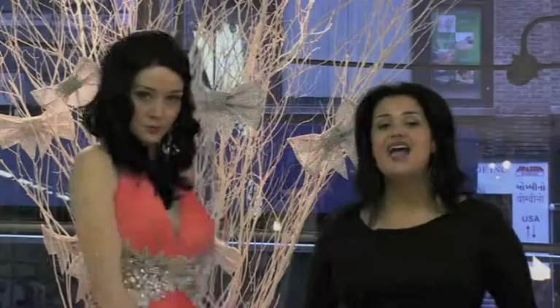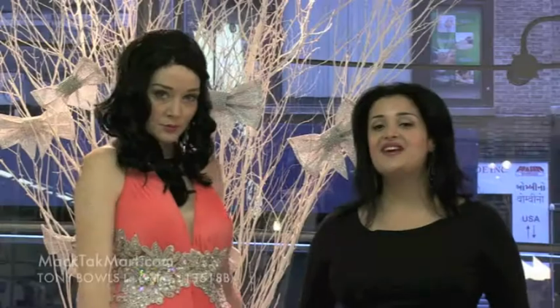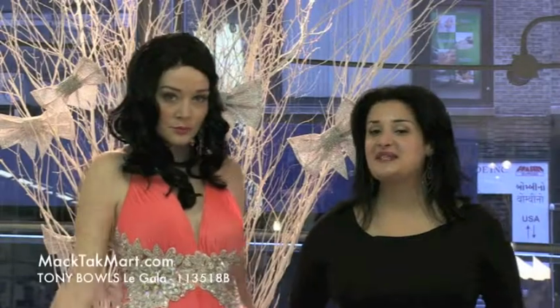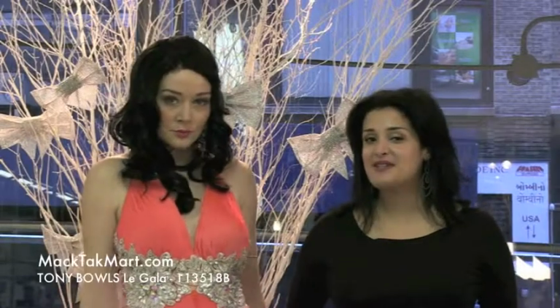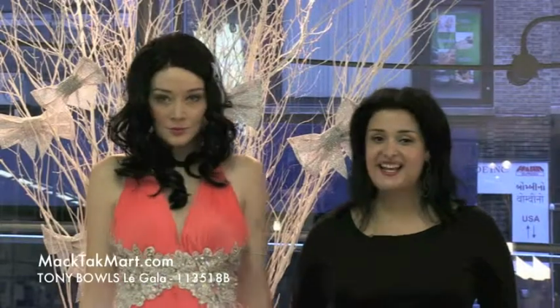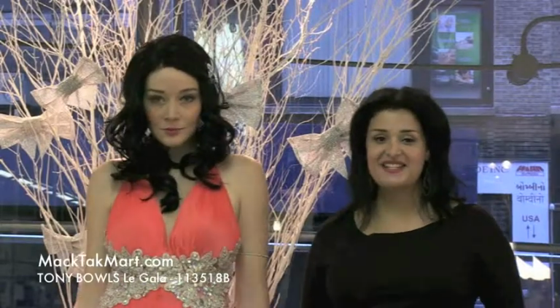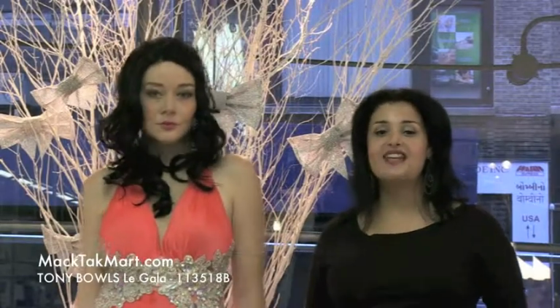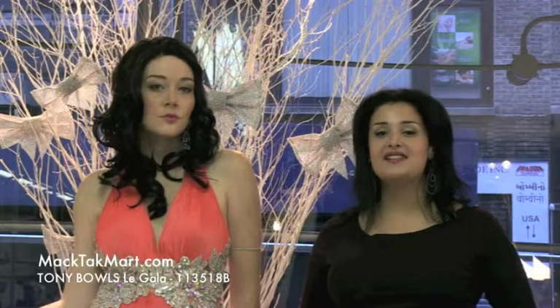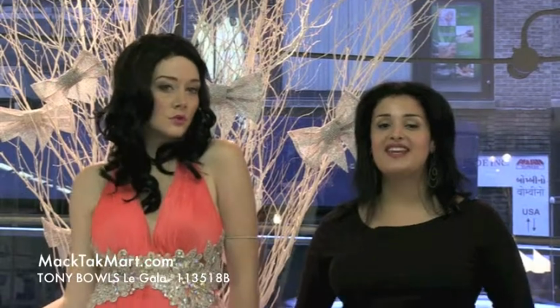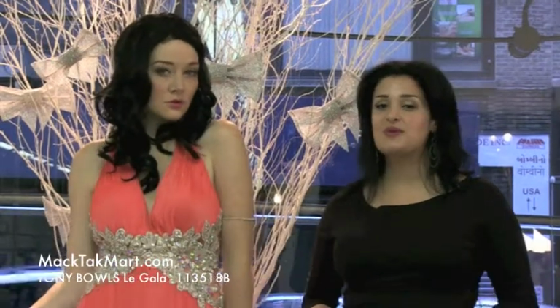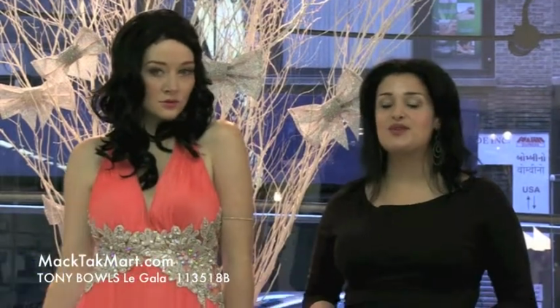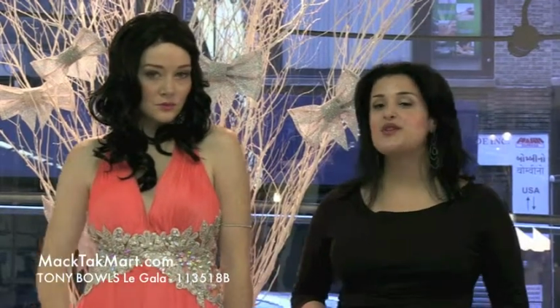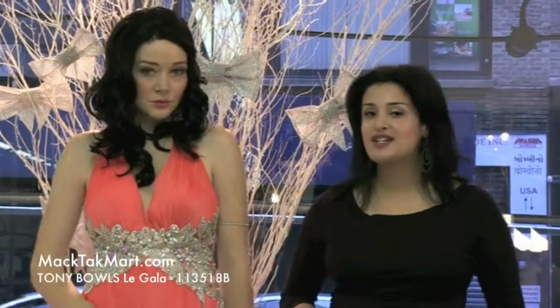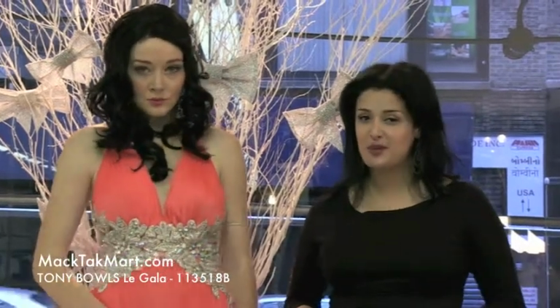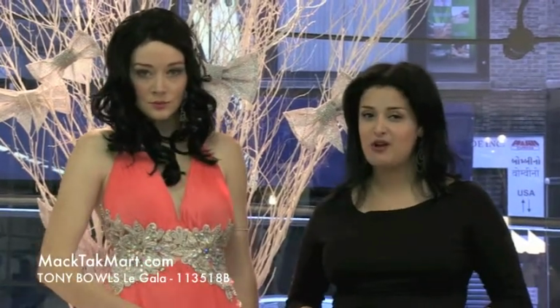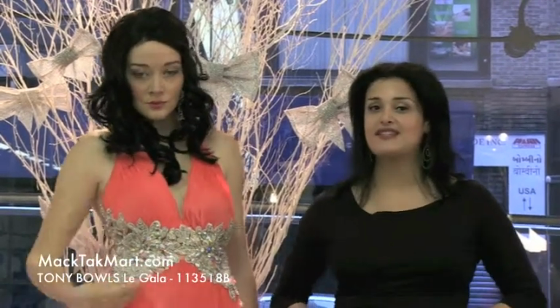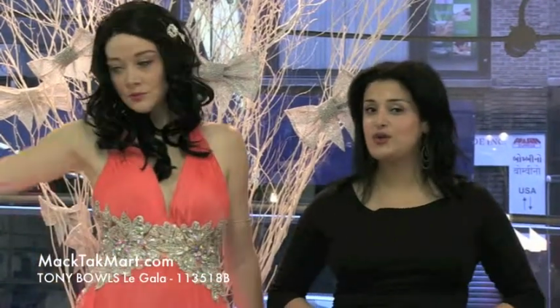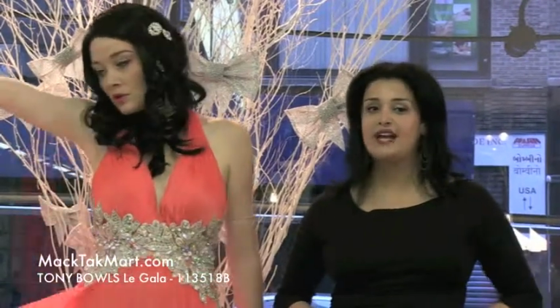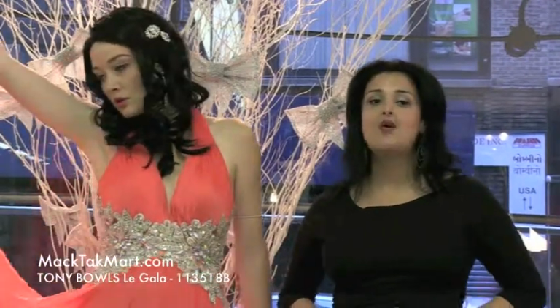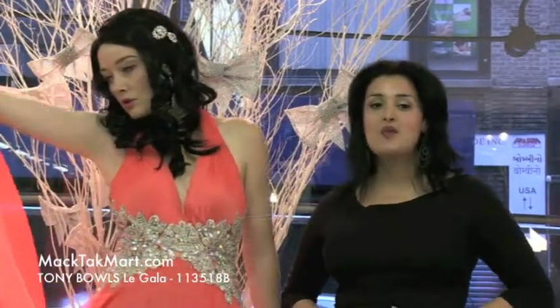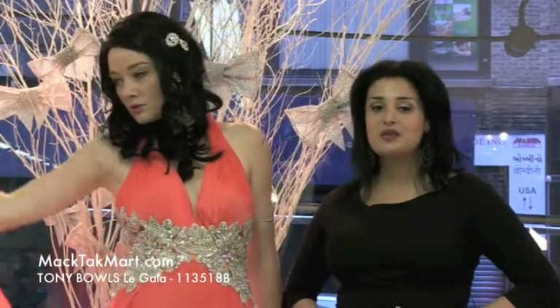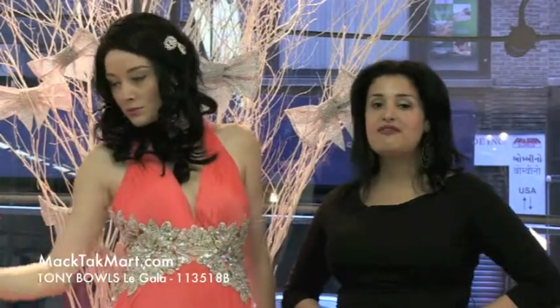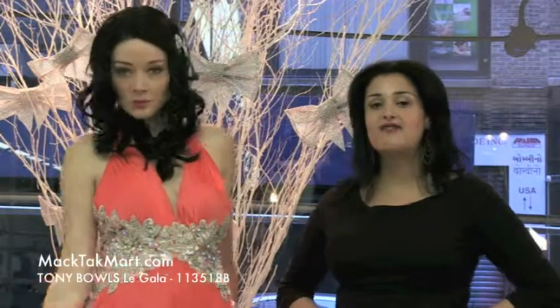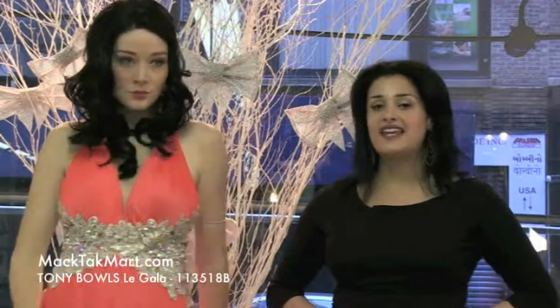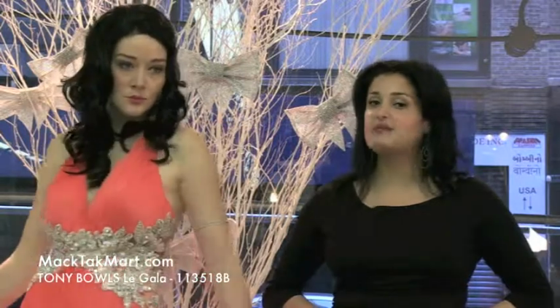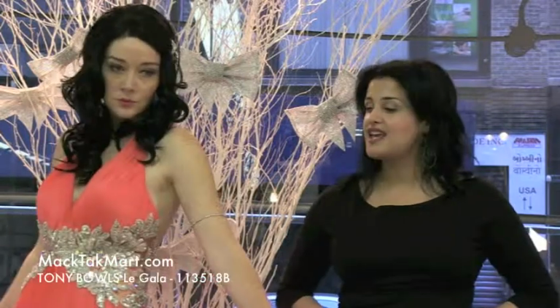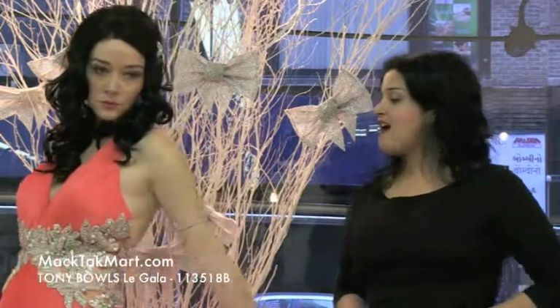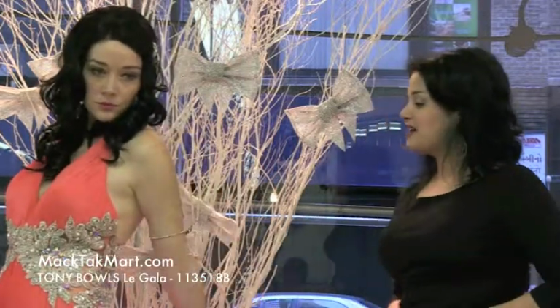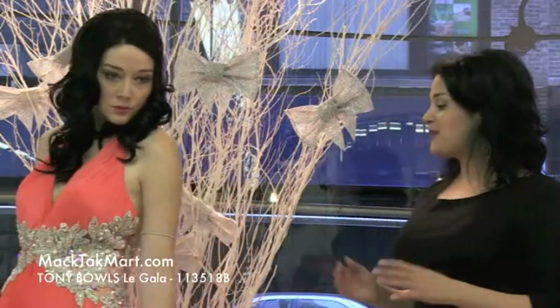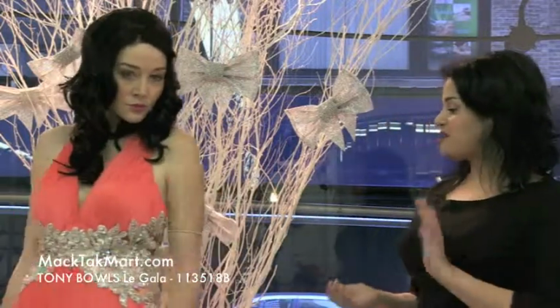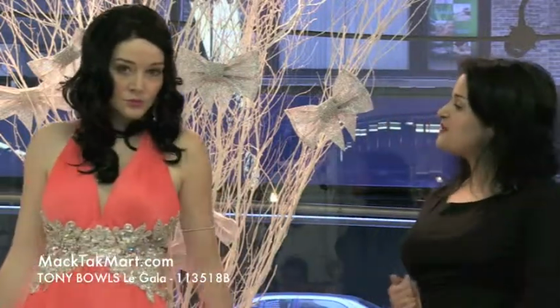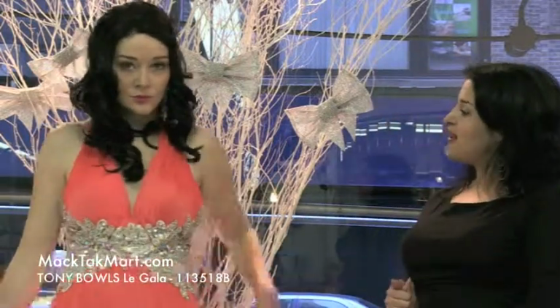Hello, this is Paris from MagTag TV and we are here to present you the new collection of Tony Balls. This is Le Gala 113518B, worn by our beautiful model.